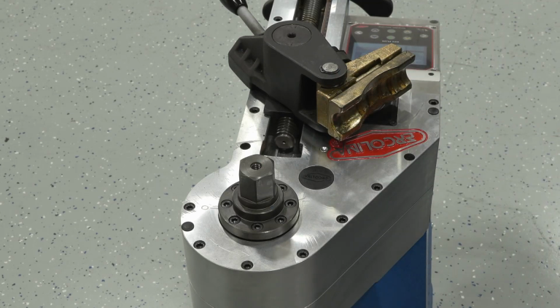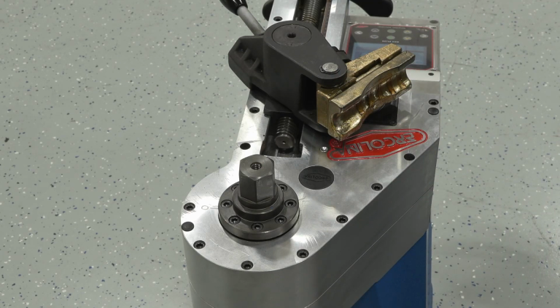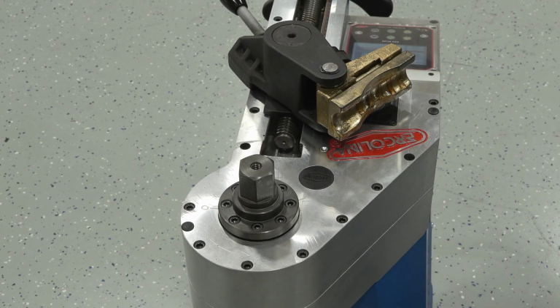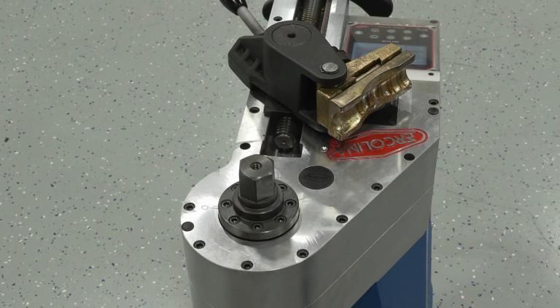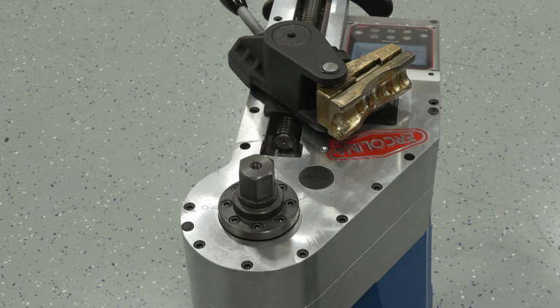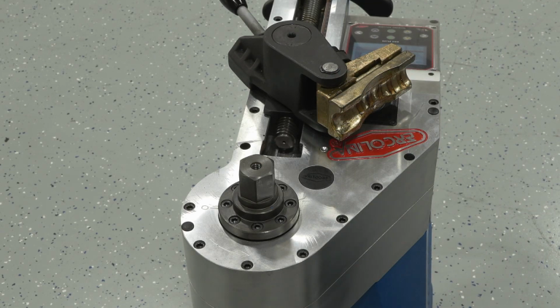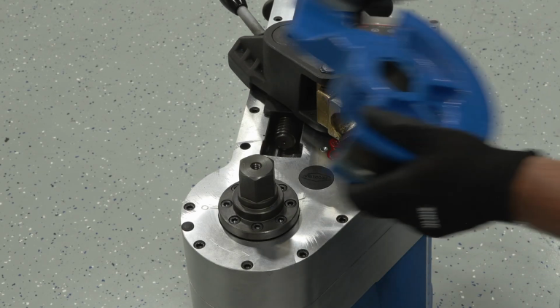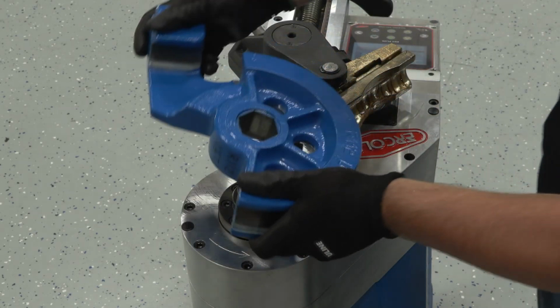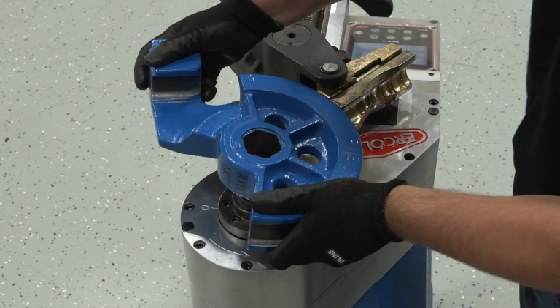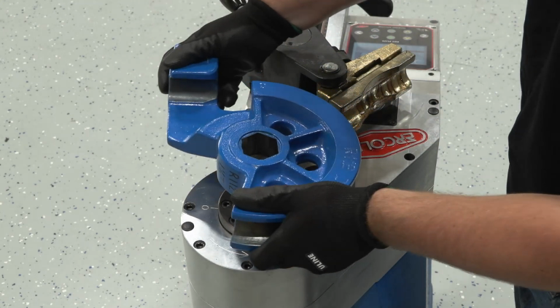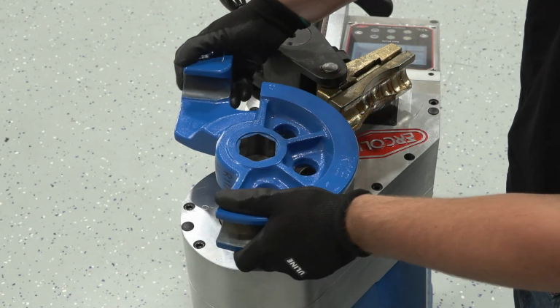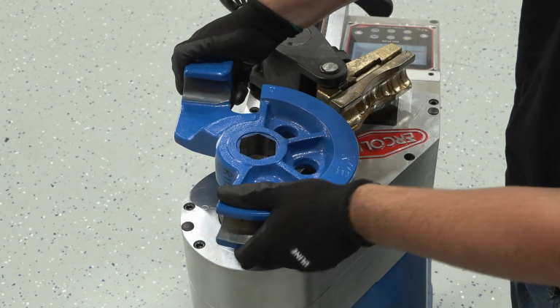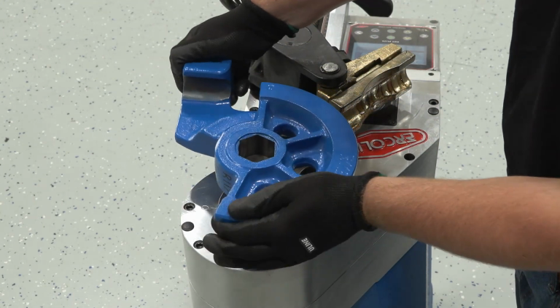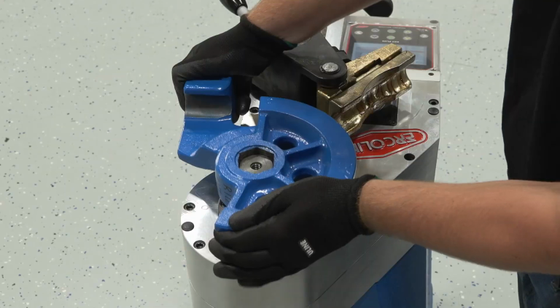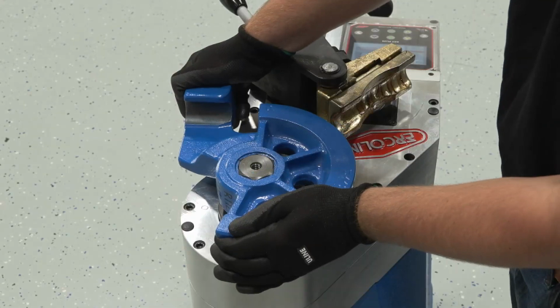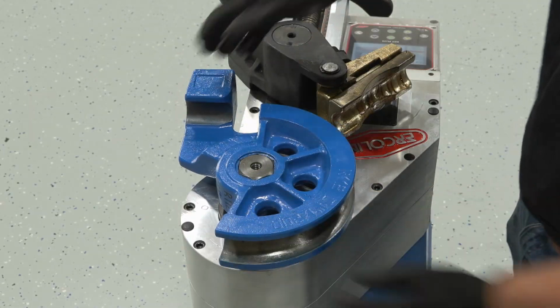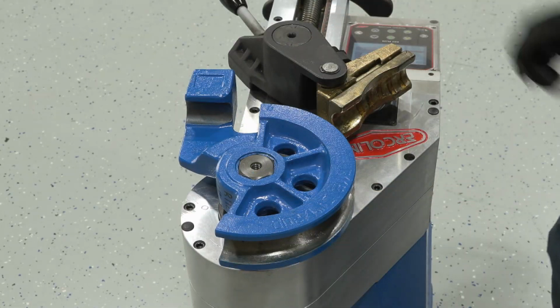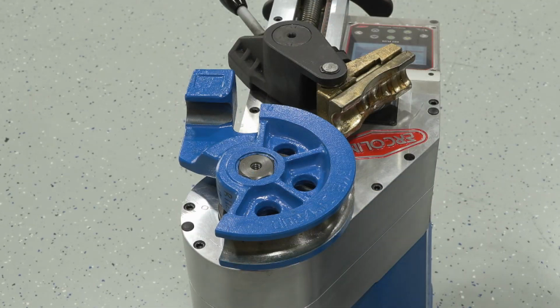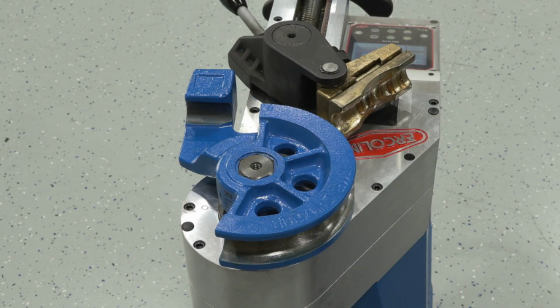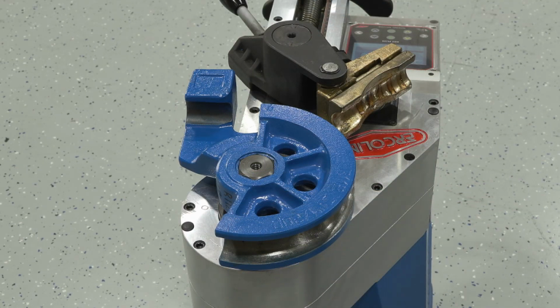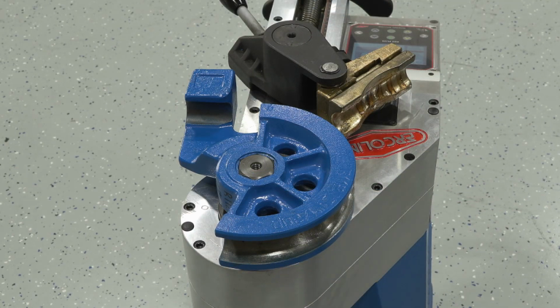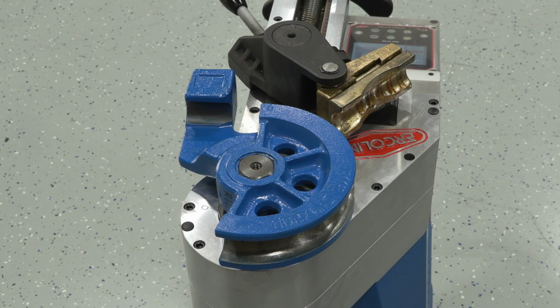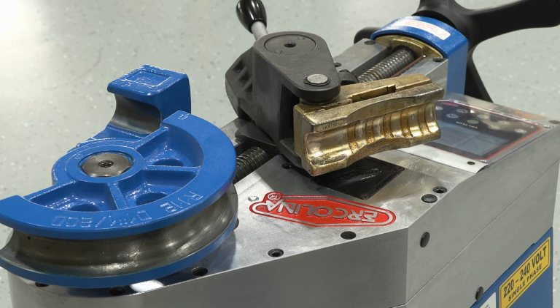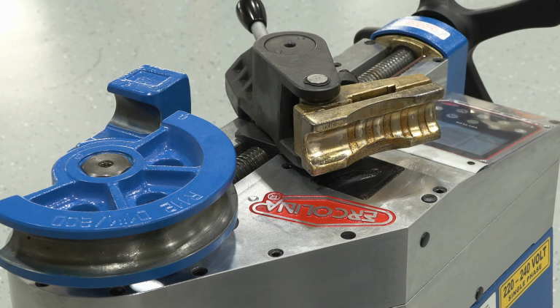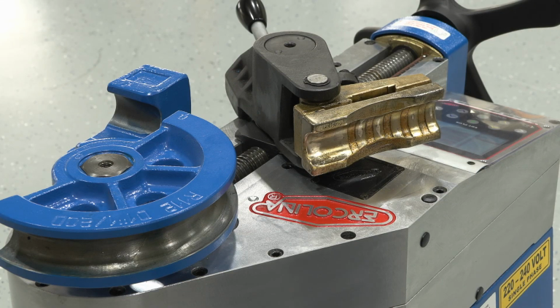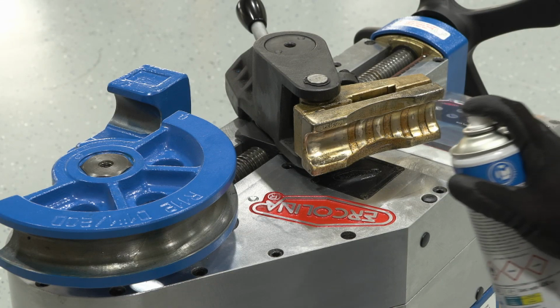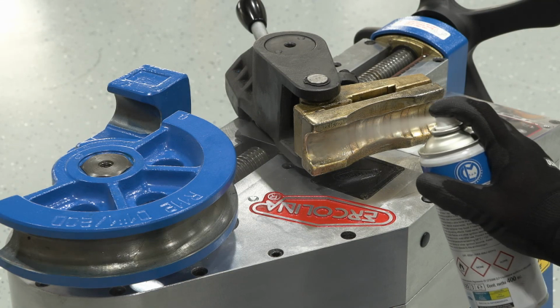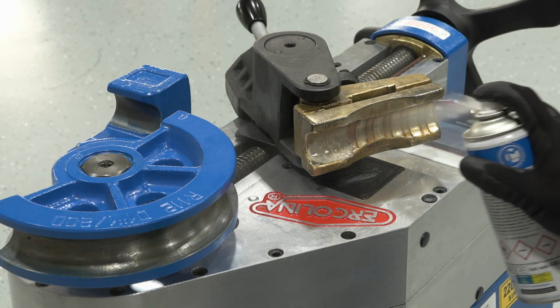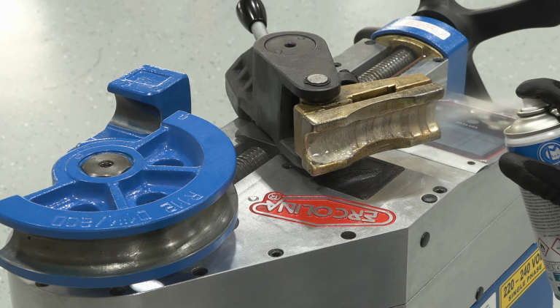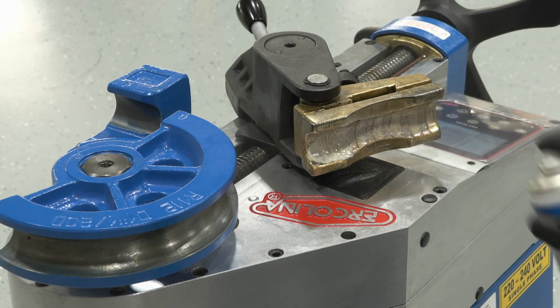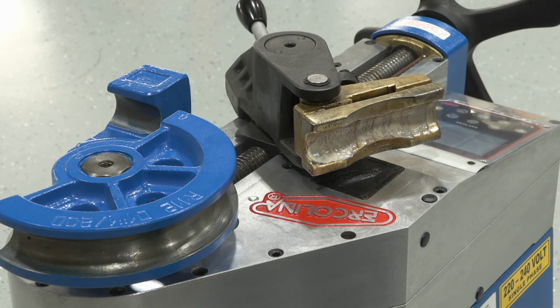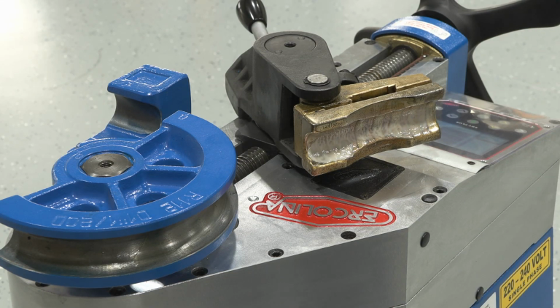Before bending, ensure the counter bend die is properly lubricated with Ercalina spray grease.